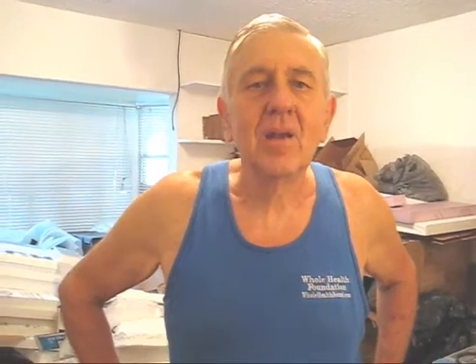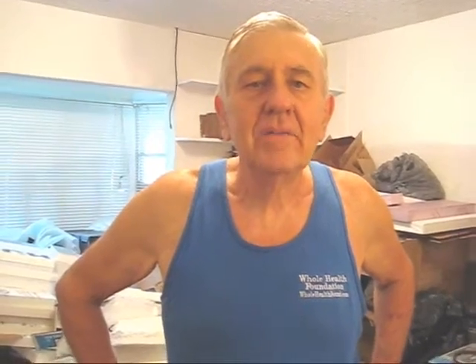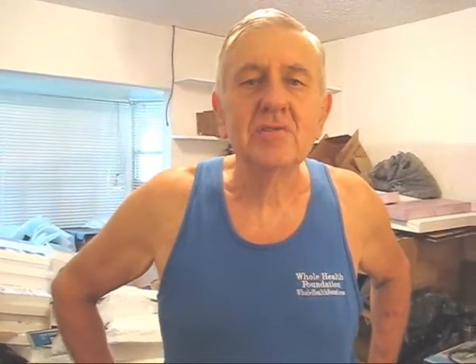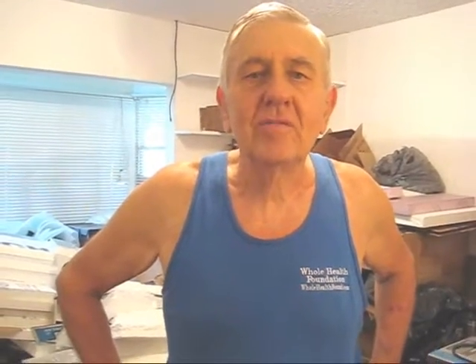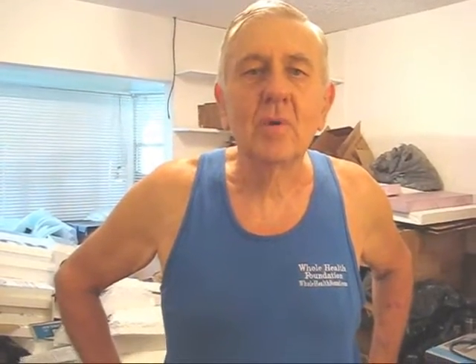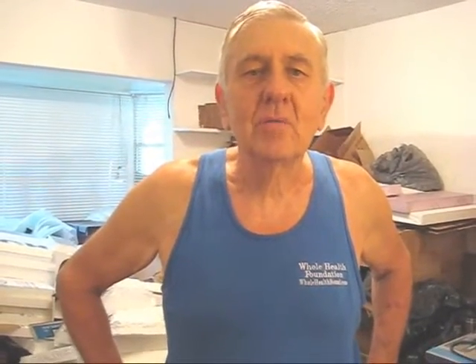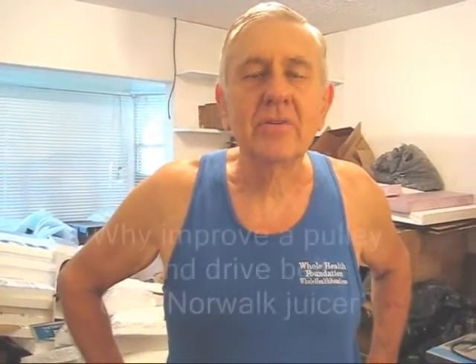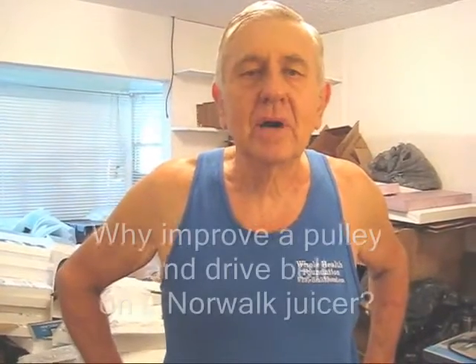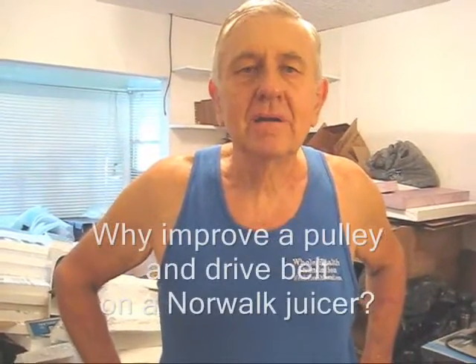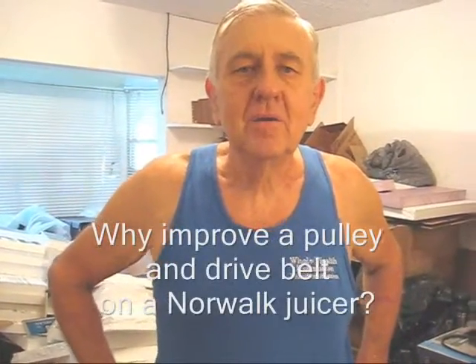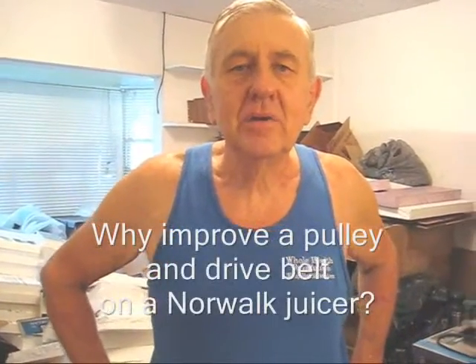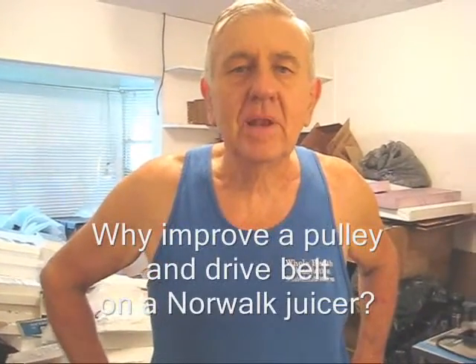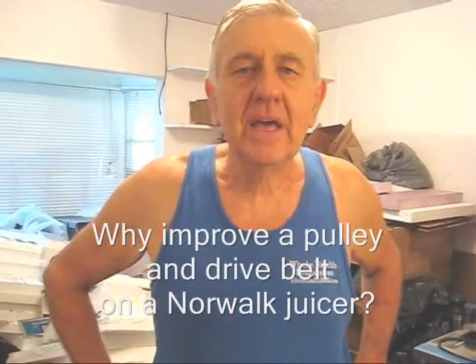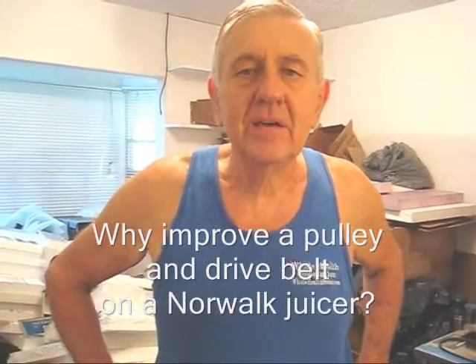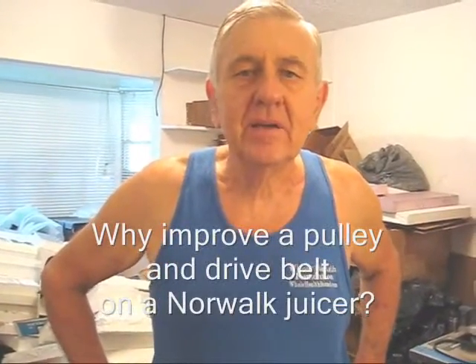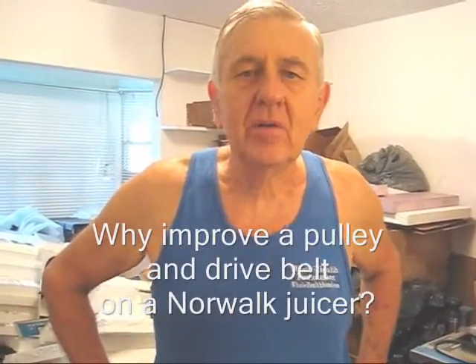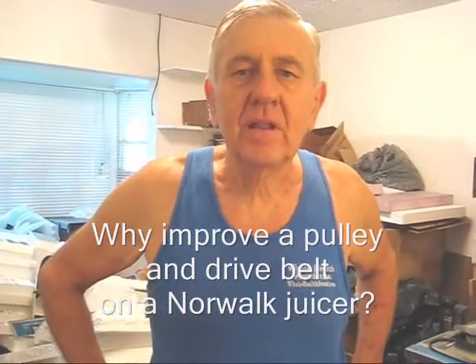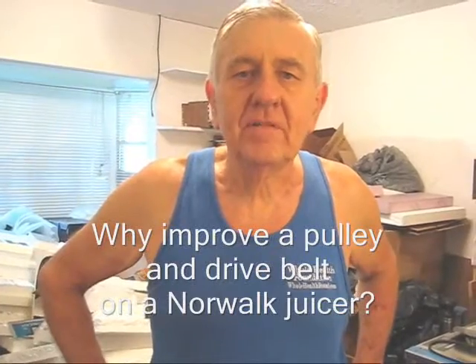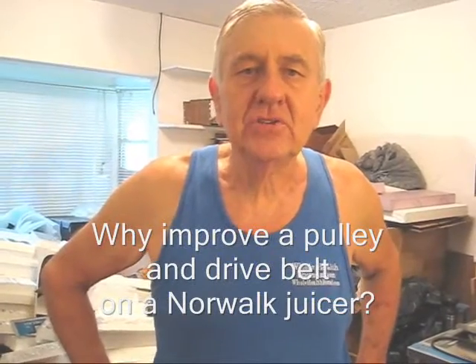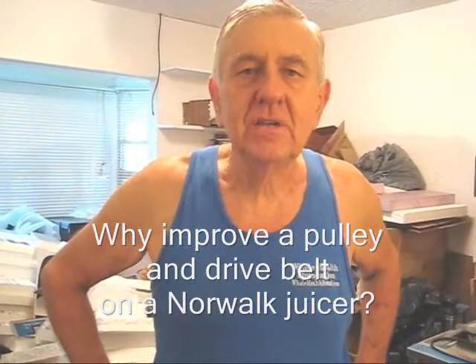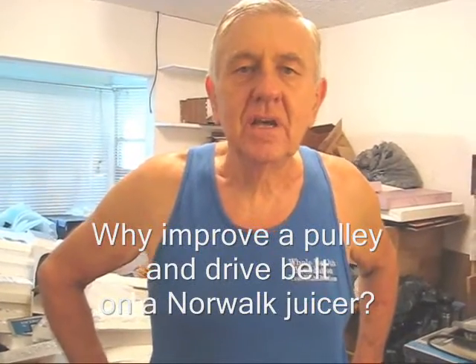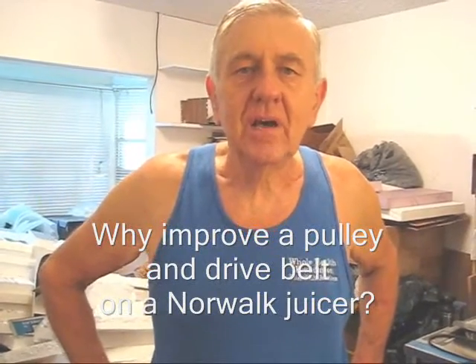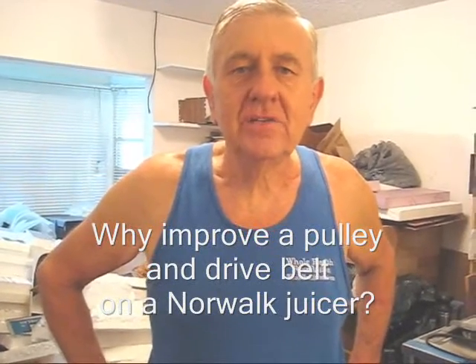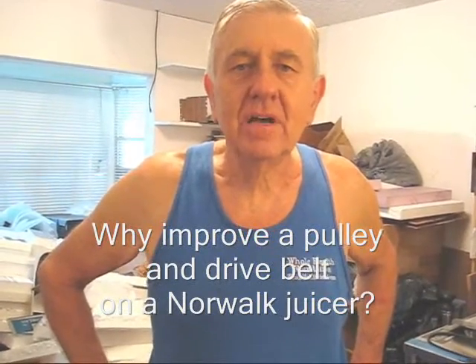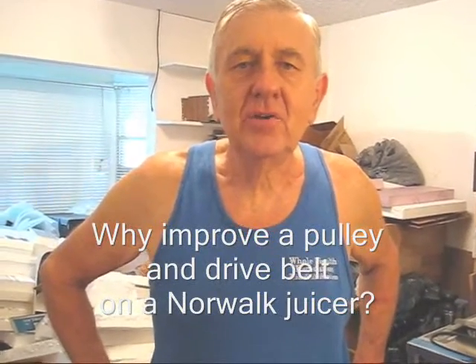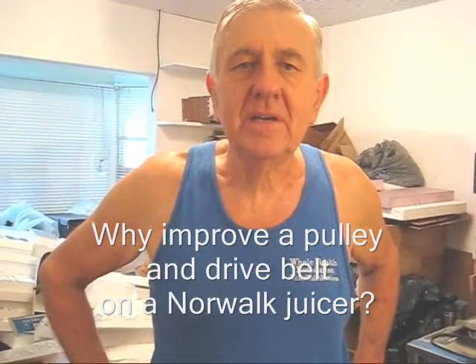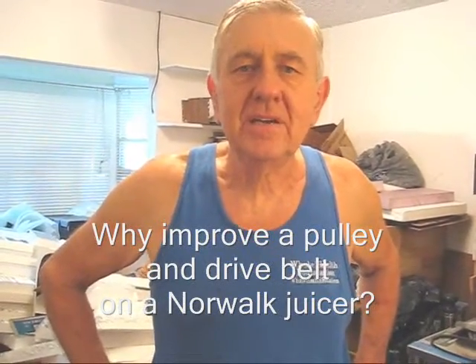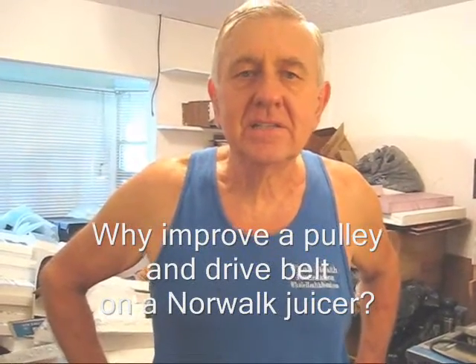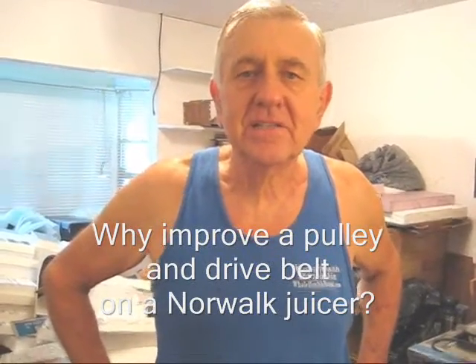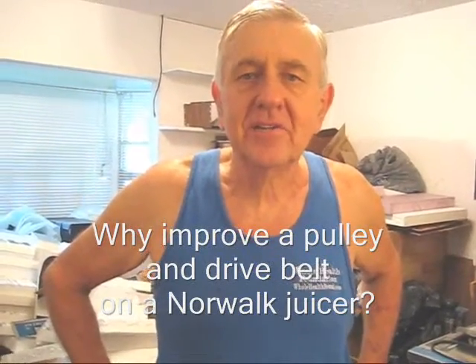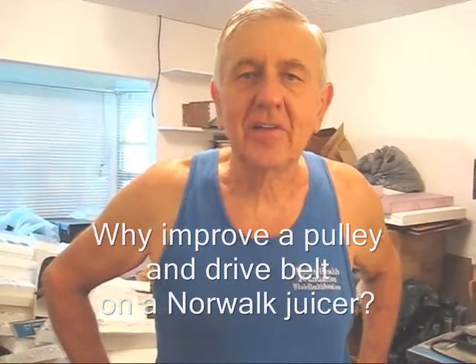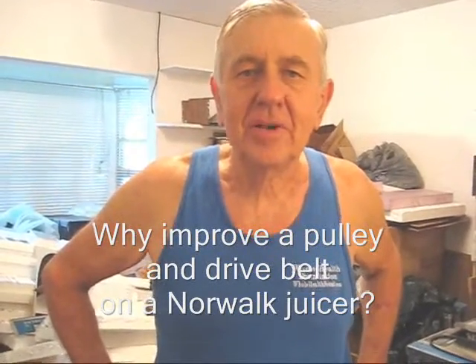Hello my friends all over the world, wherever you are. William Poloniak here at Whole Health Foundation on this hot and humid day in sunny Southern California.